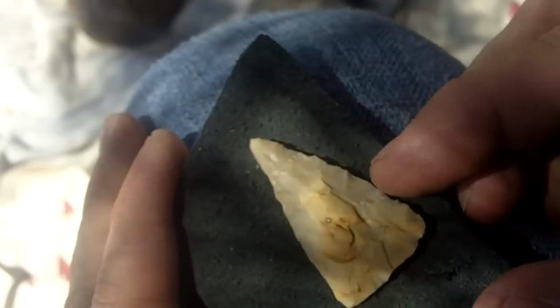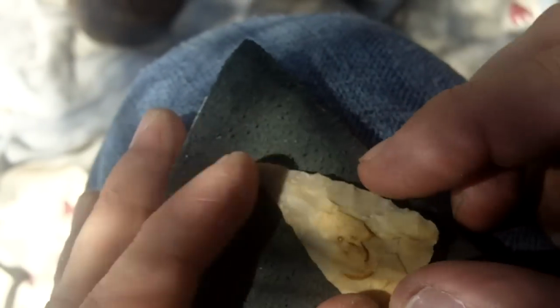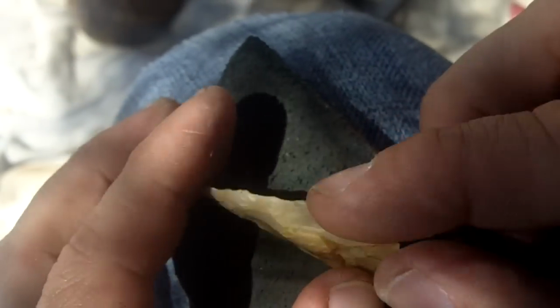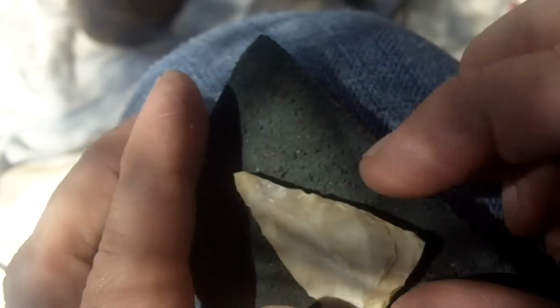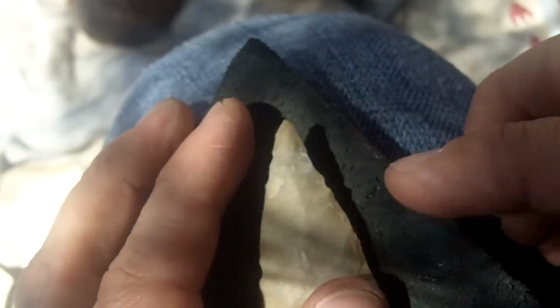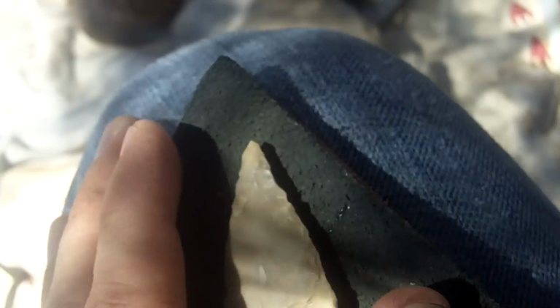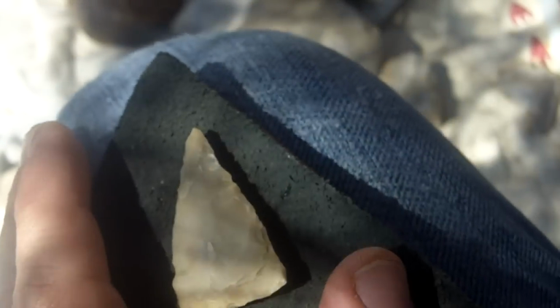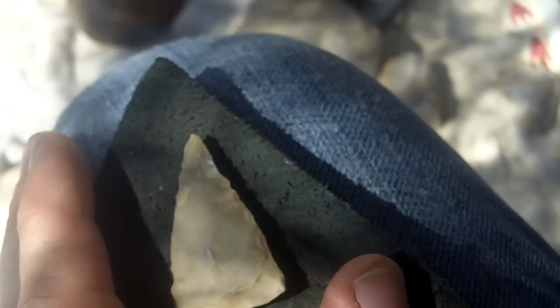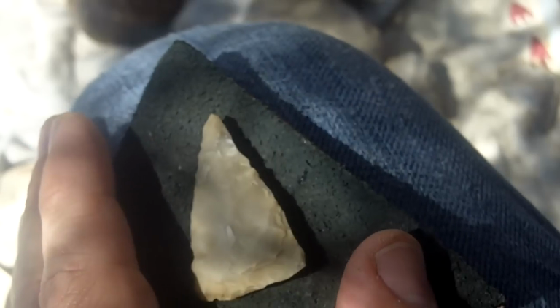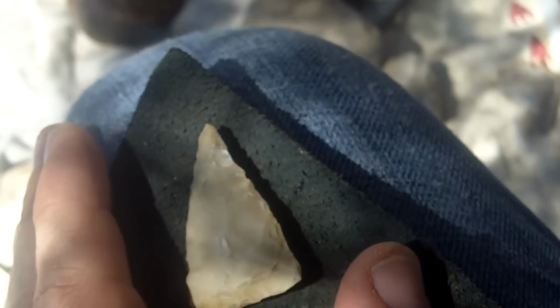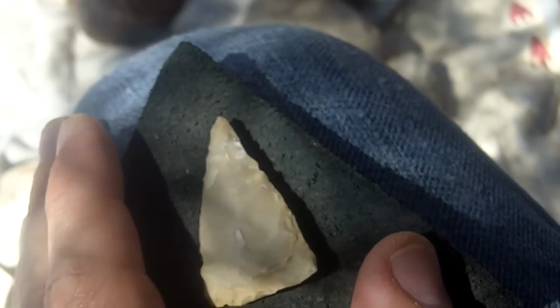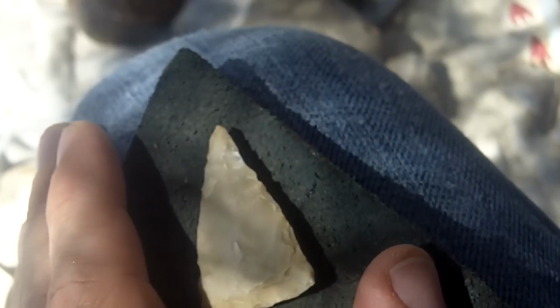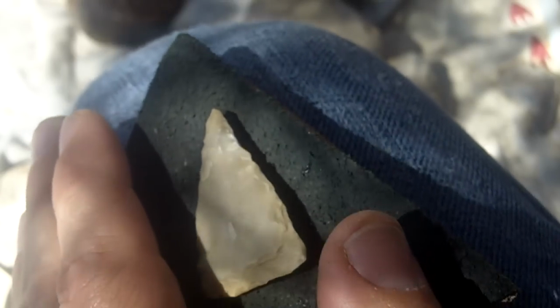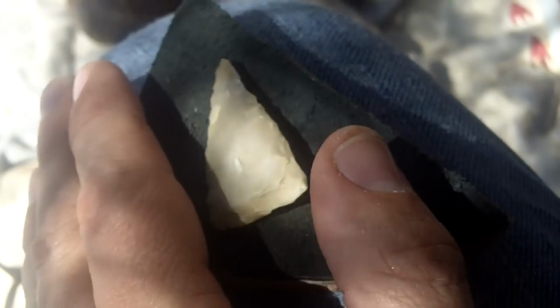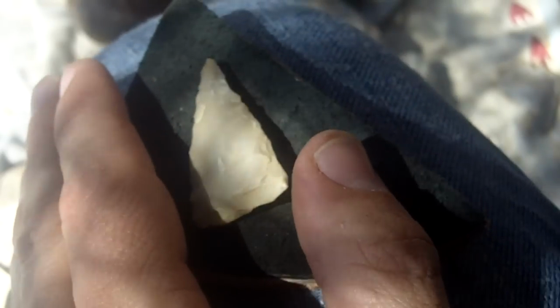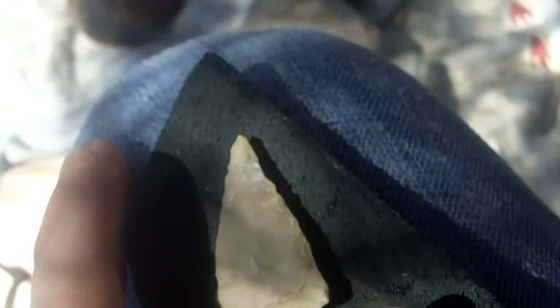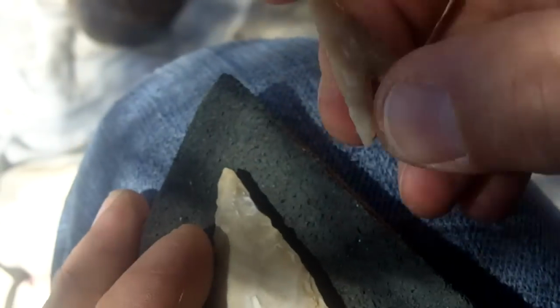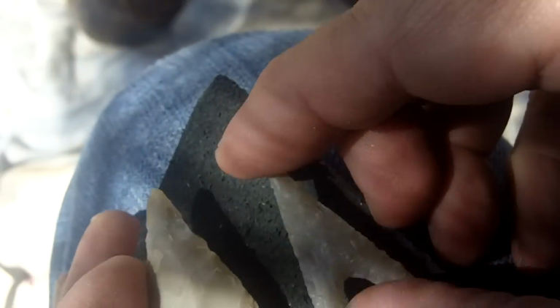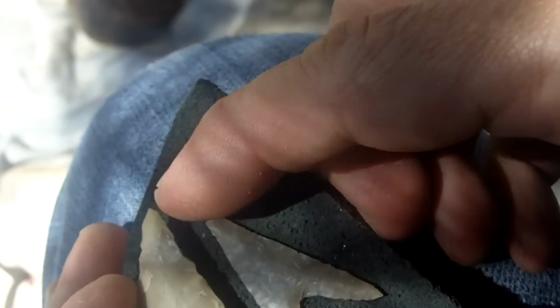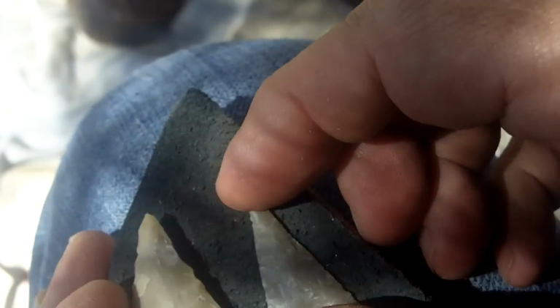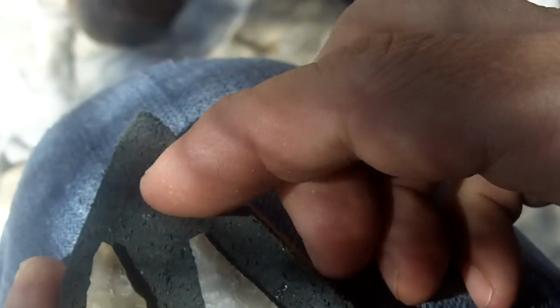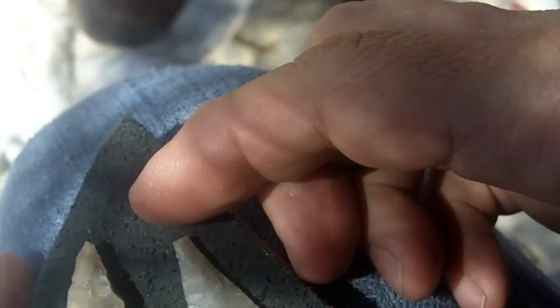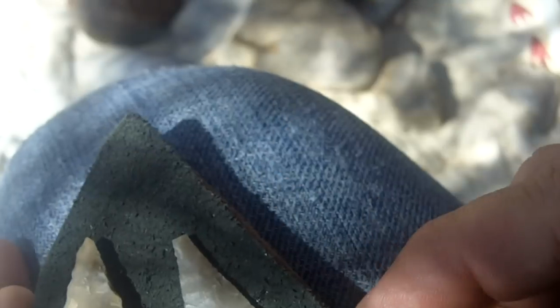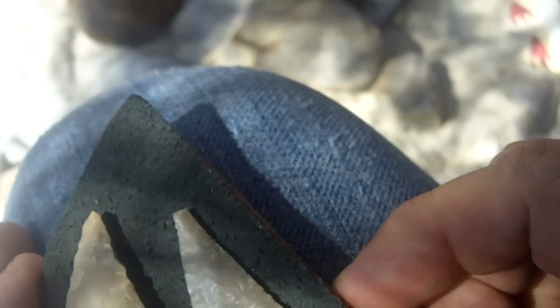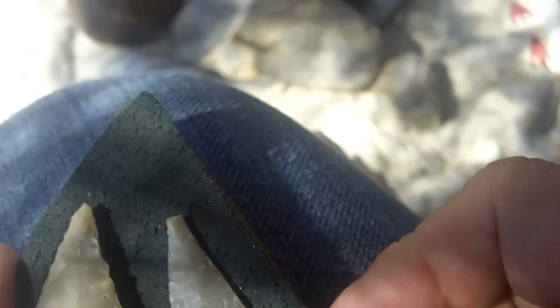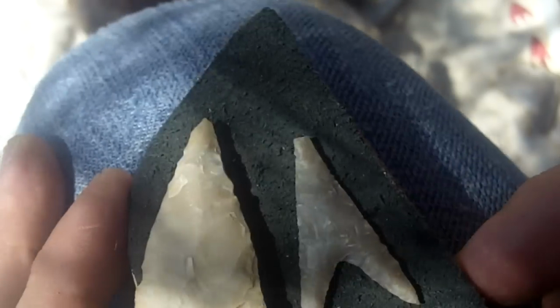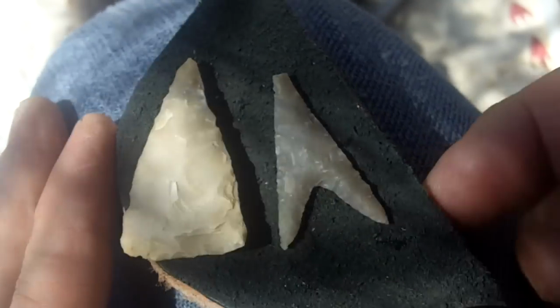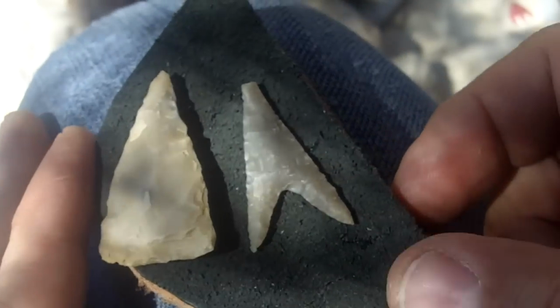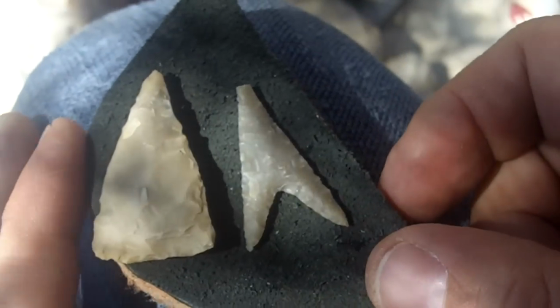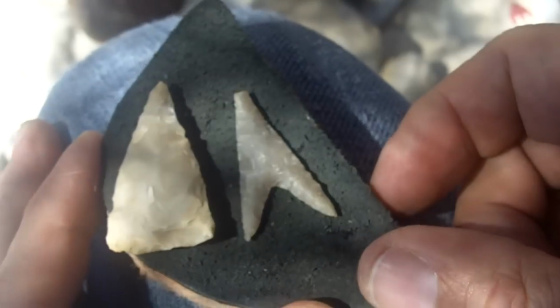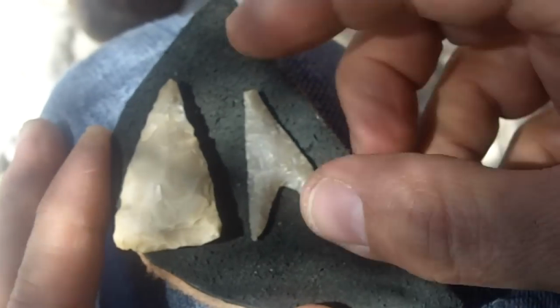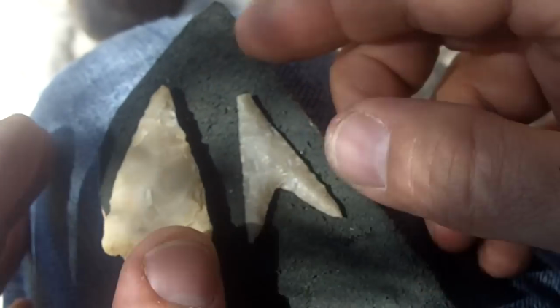I've got a preform here that I'm going to be using to make a similar arrowhead to that one we saw in the previous video.